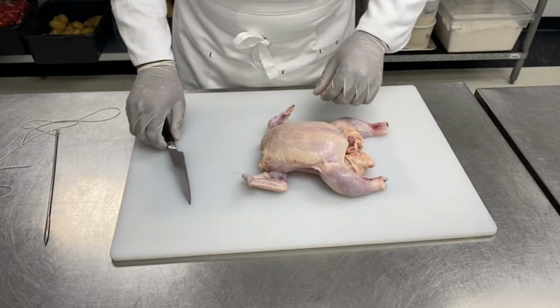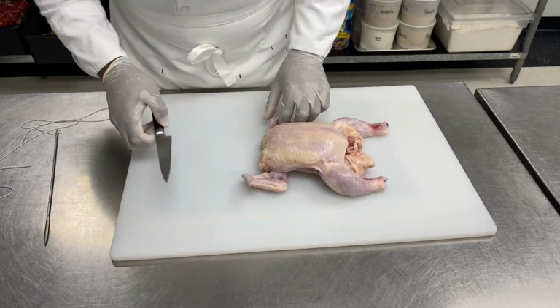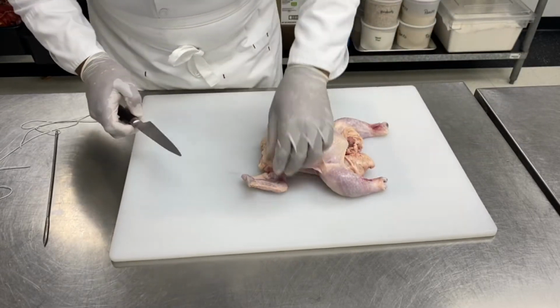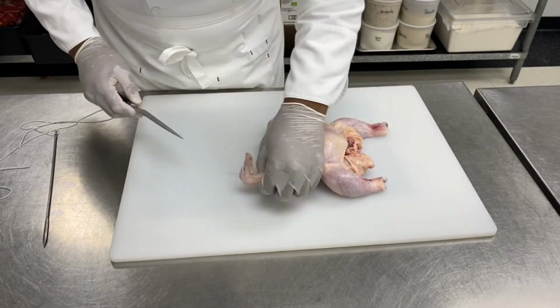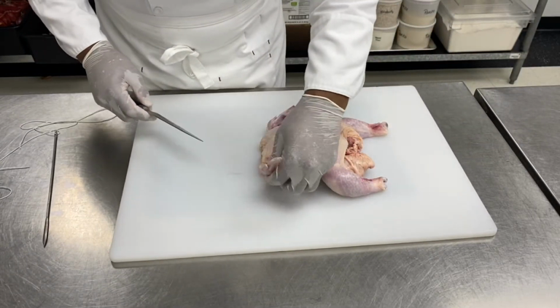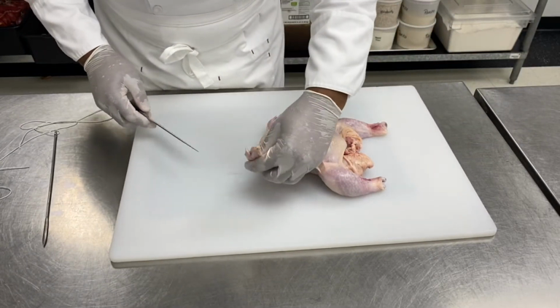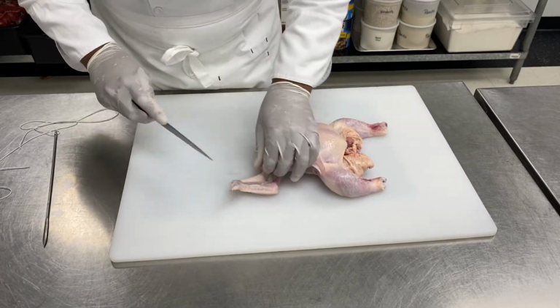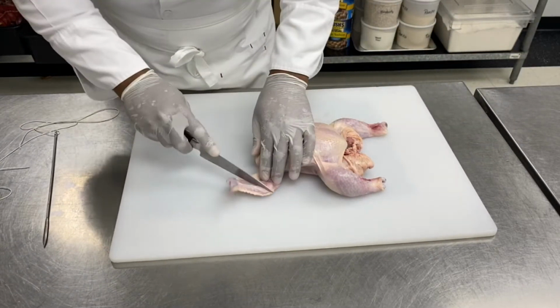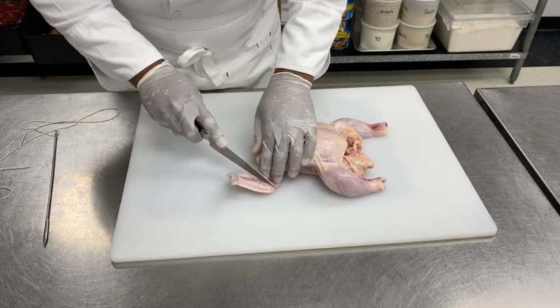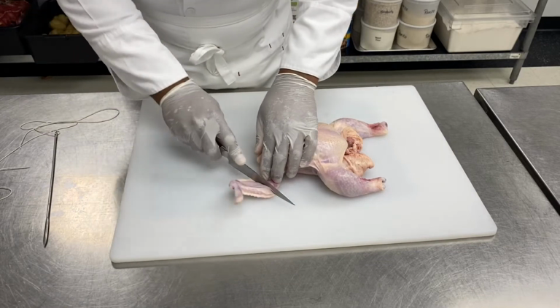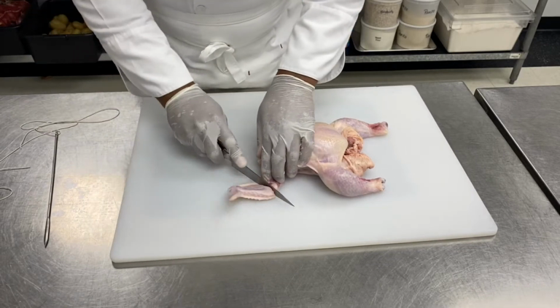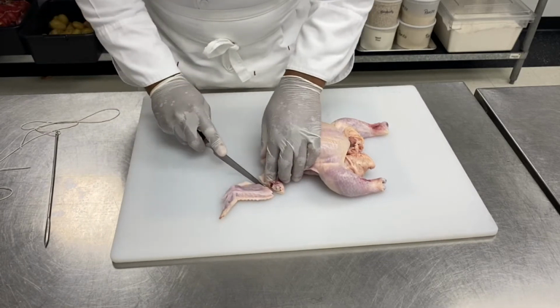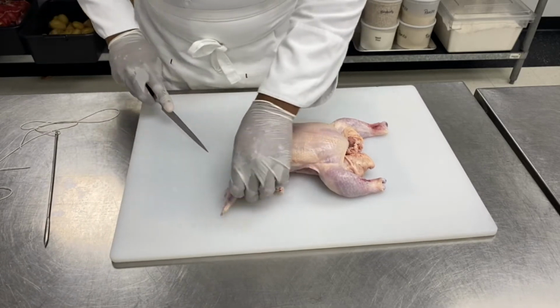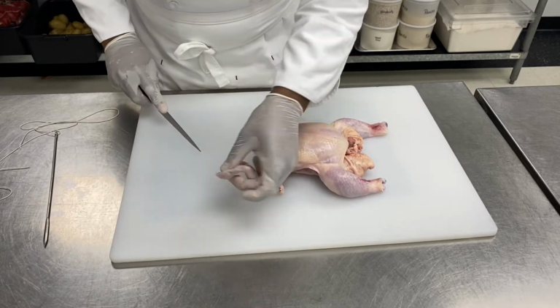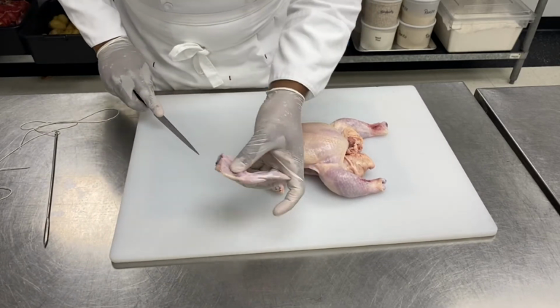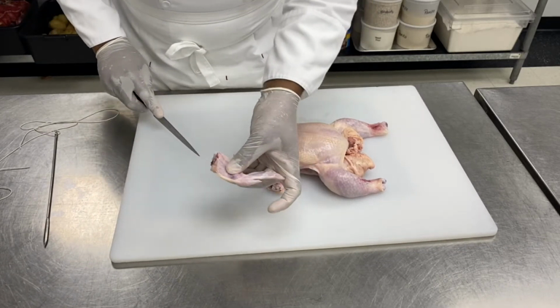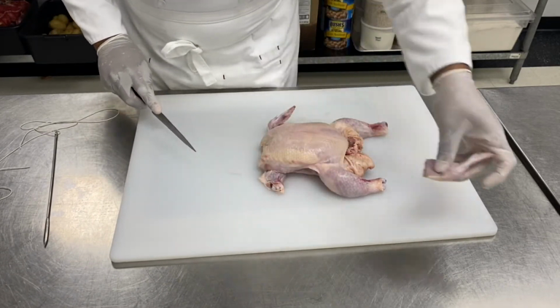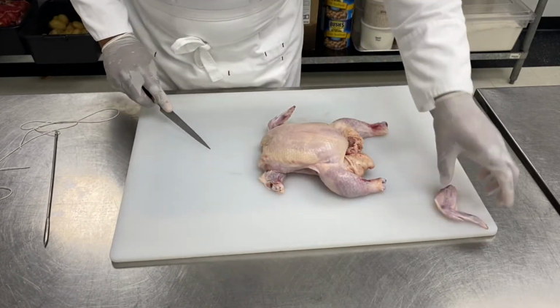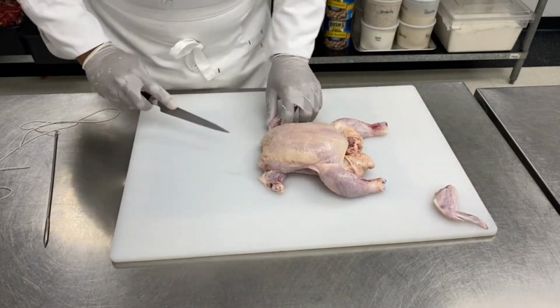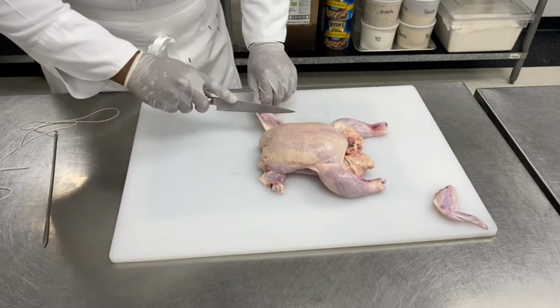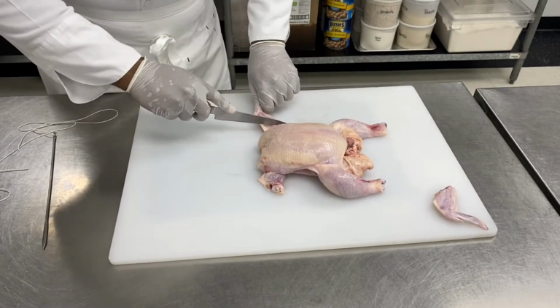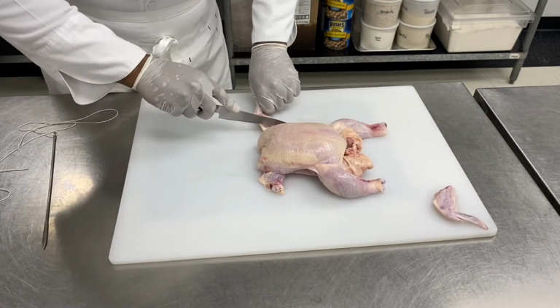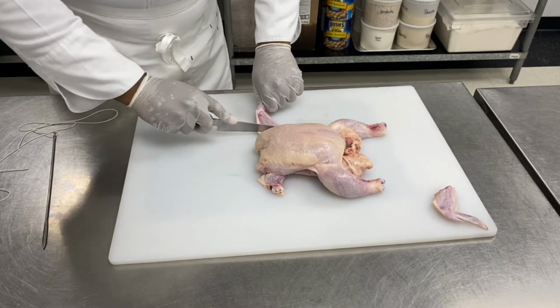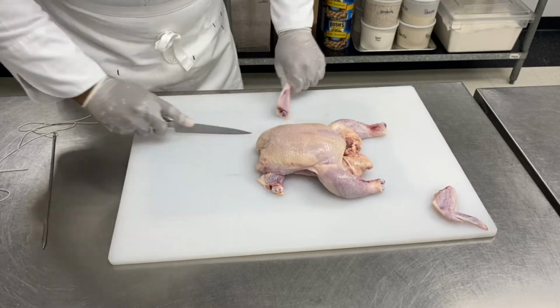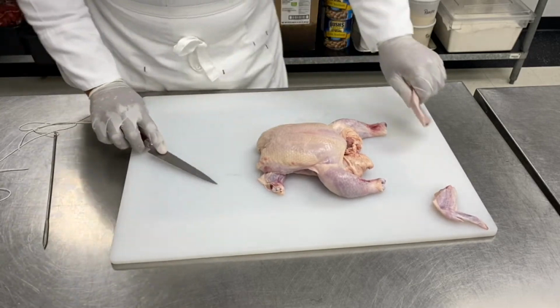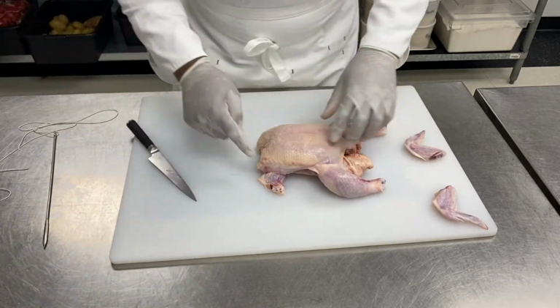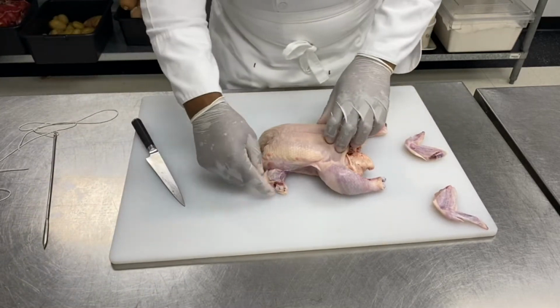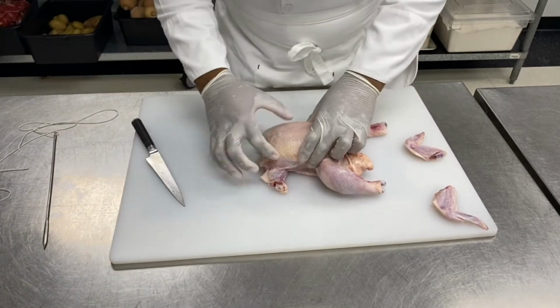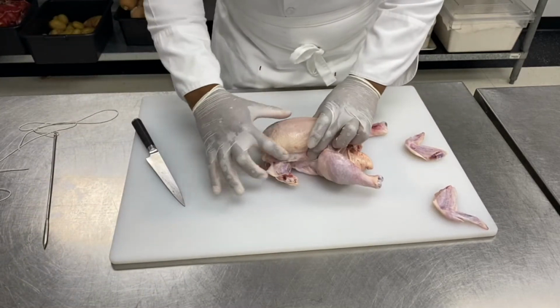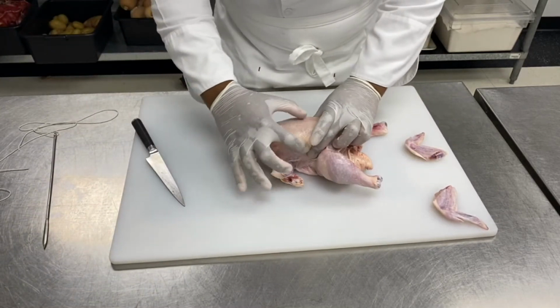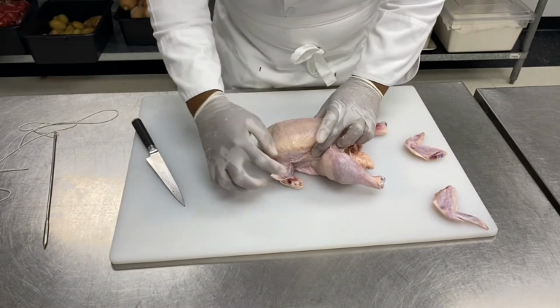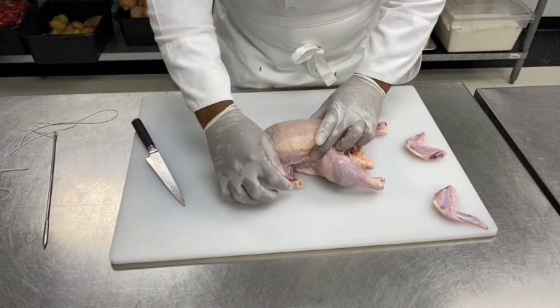First thing, I will remove the wings. Remove the wings and keep them for chicken wings. Cut them at the airline so I get my breast with the airline.